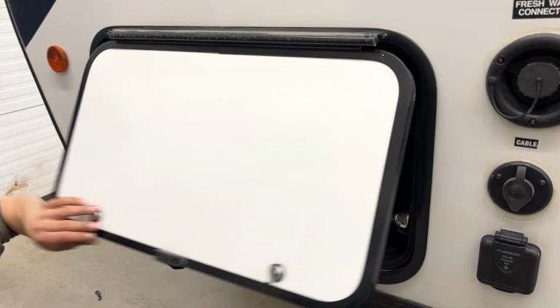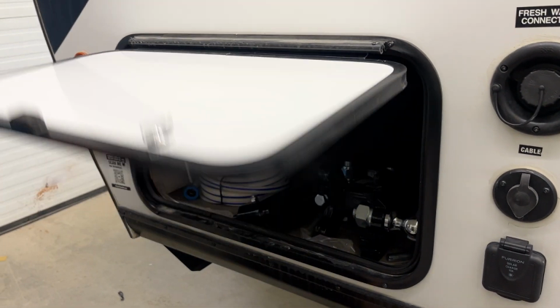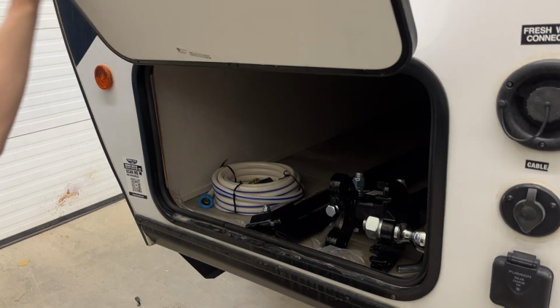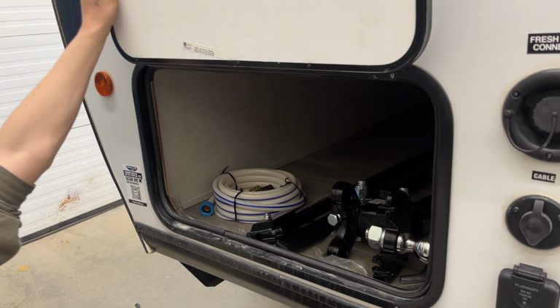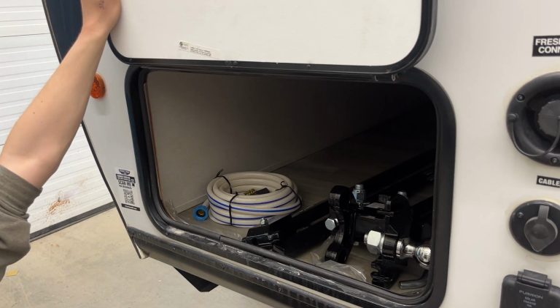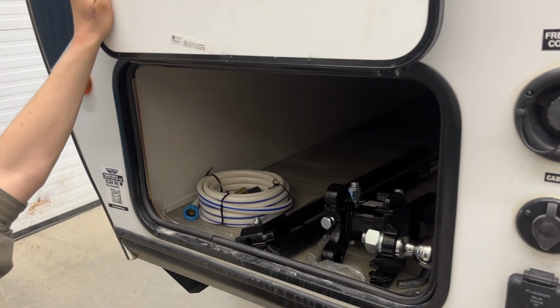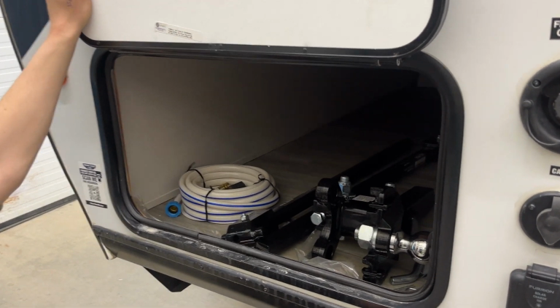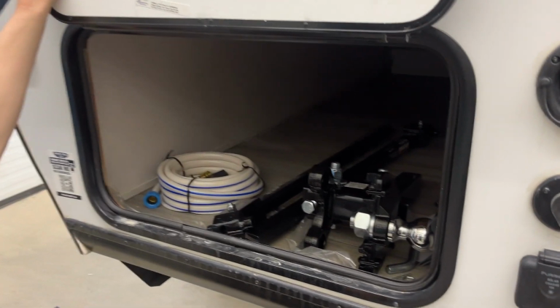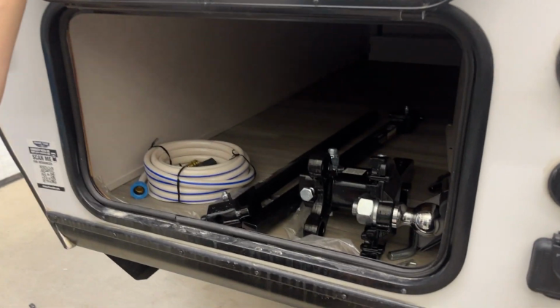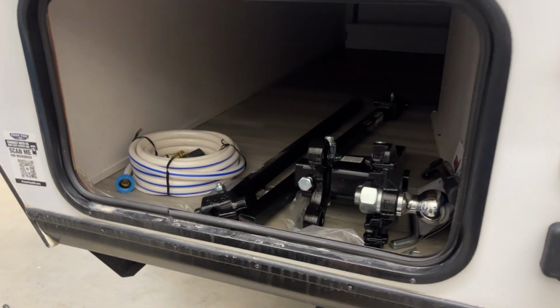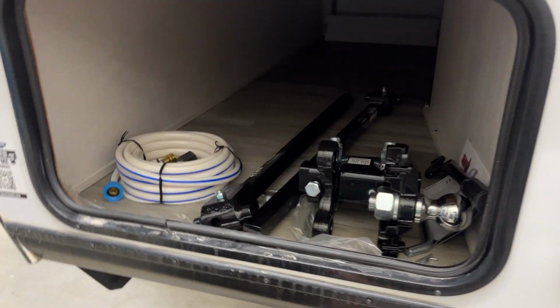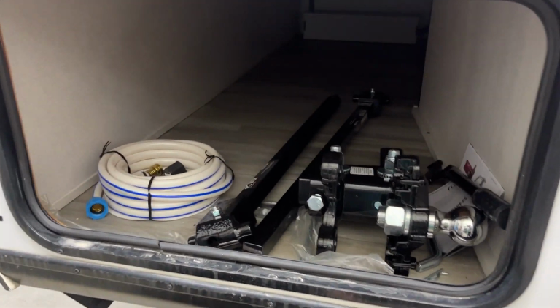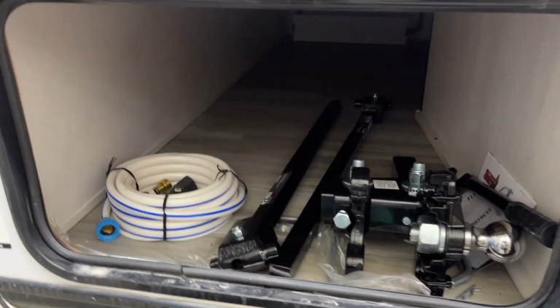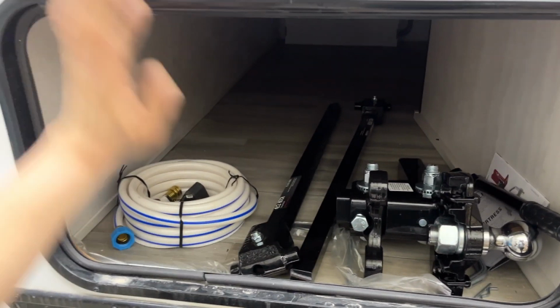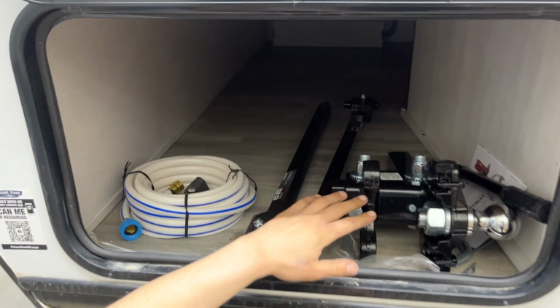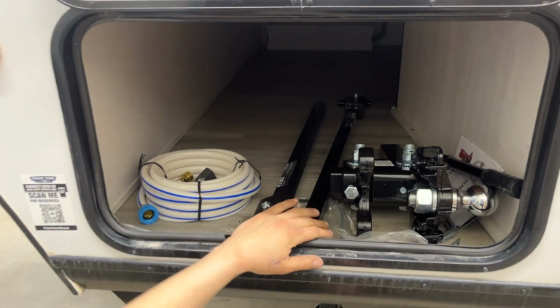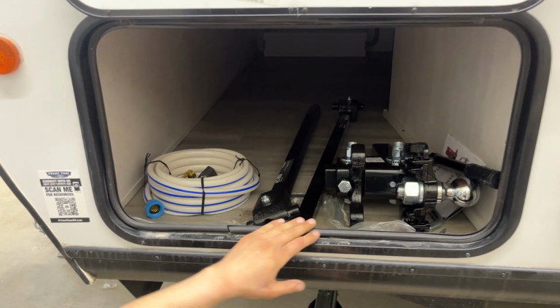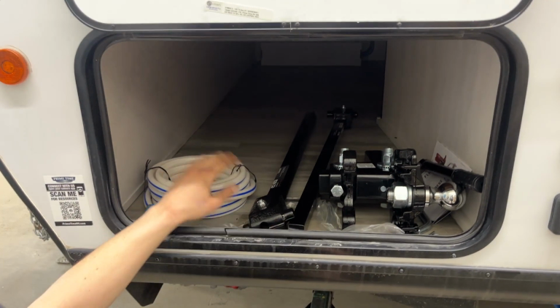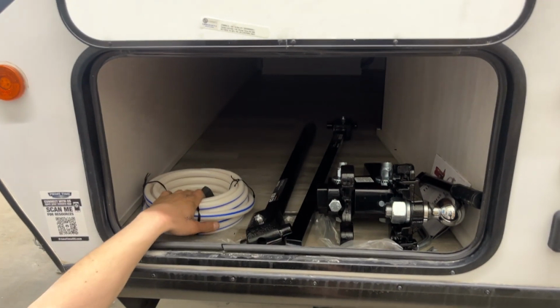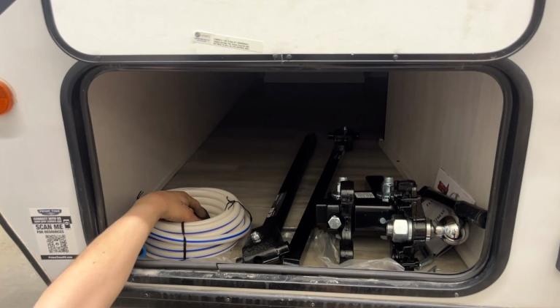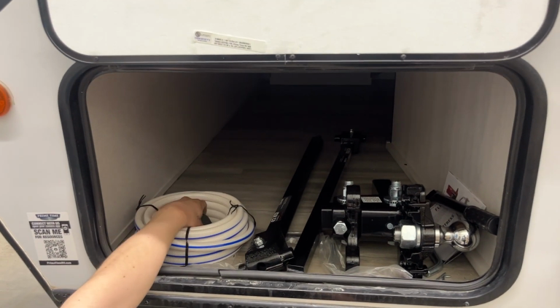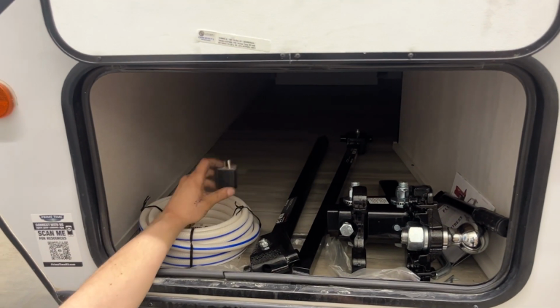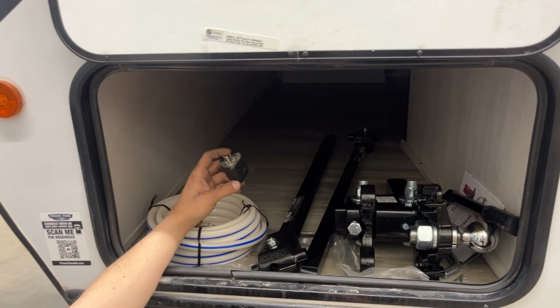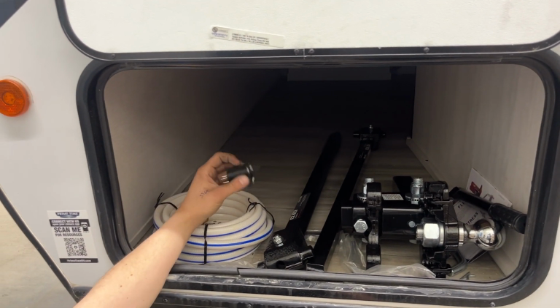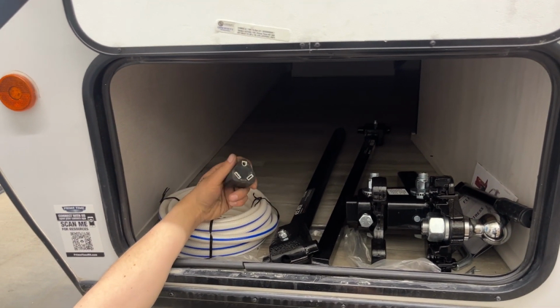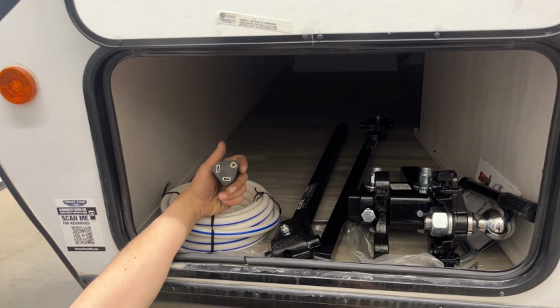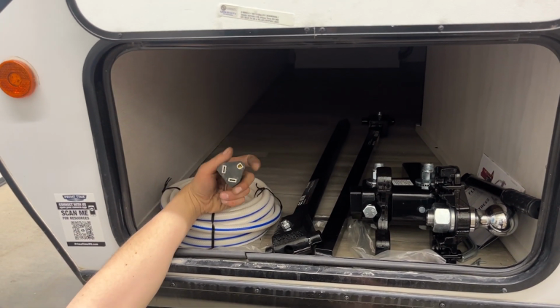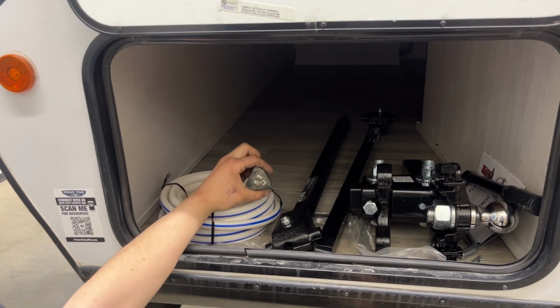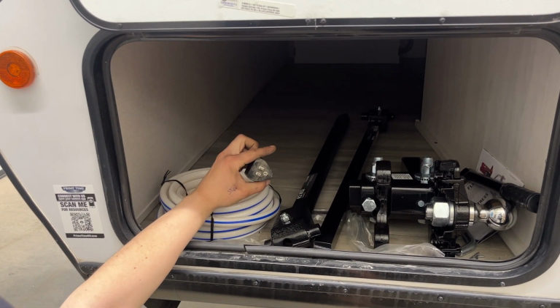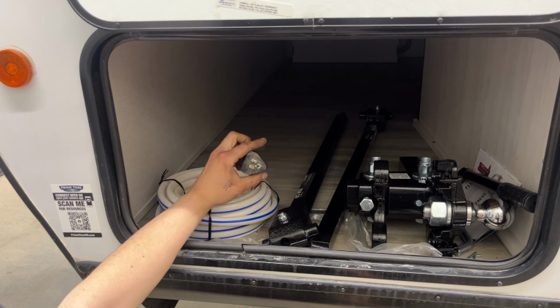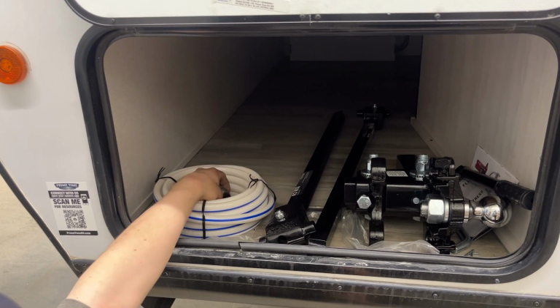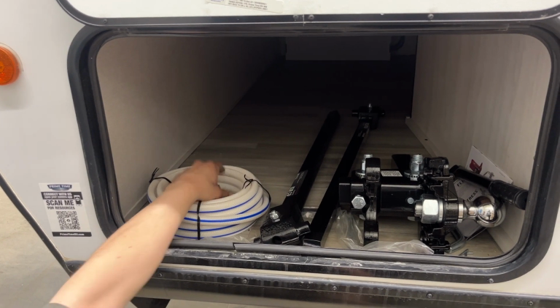Into your storage compartment here. Inside, you'll see that the customers opted to go with the weight distribution hitch, so we've got that stored in here for them, as well as your water hose. Inside that water hose is the park adapter — 30-amp cord into there, 15-amp to a standard outlet.